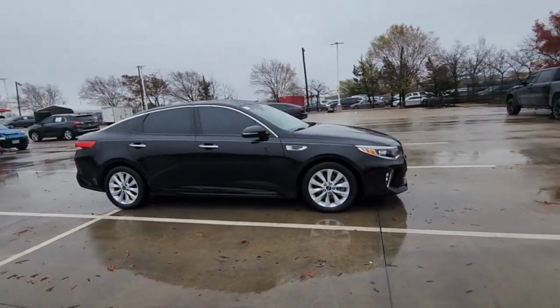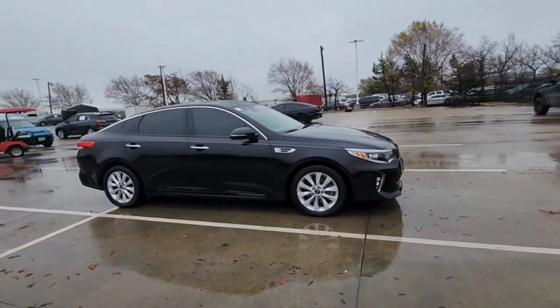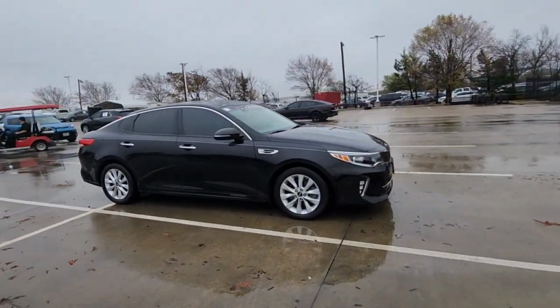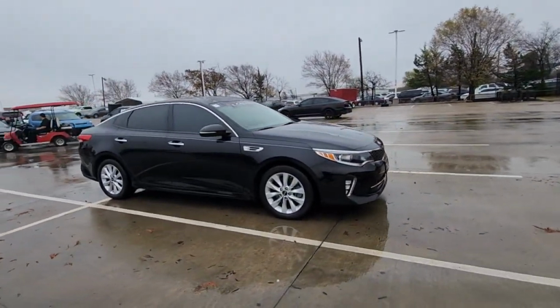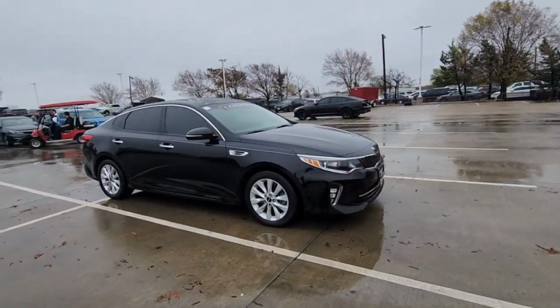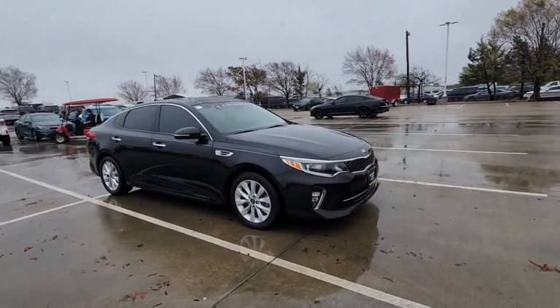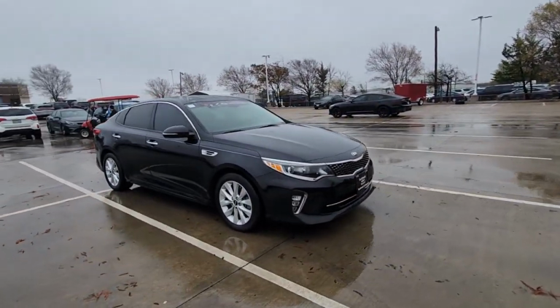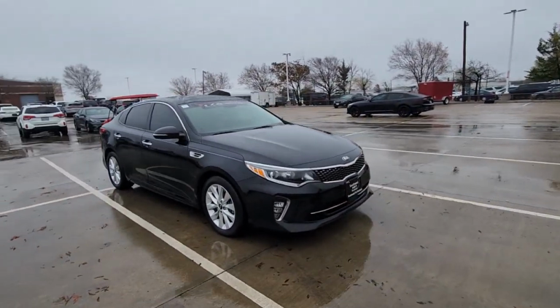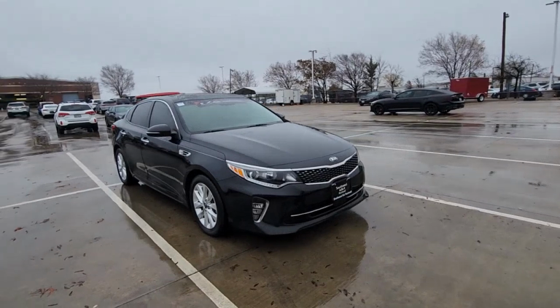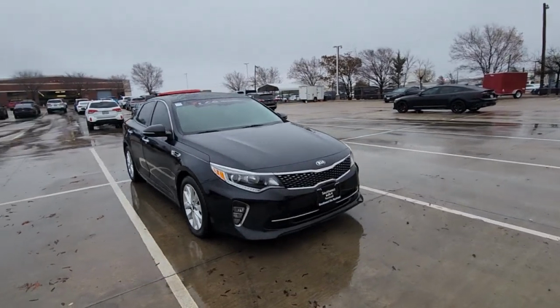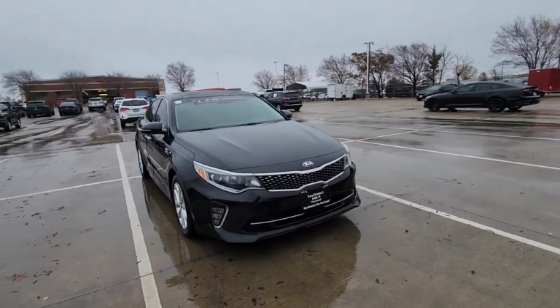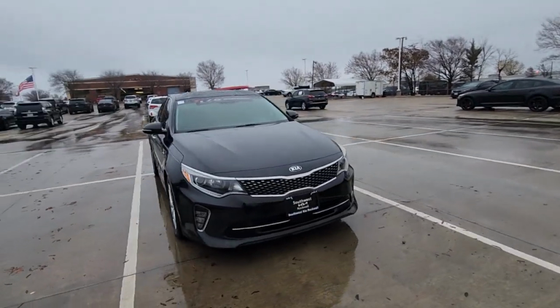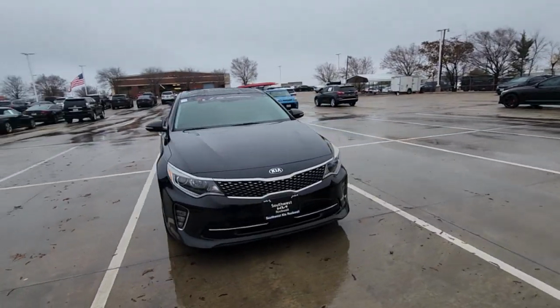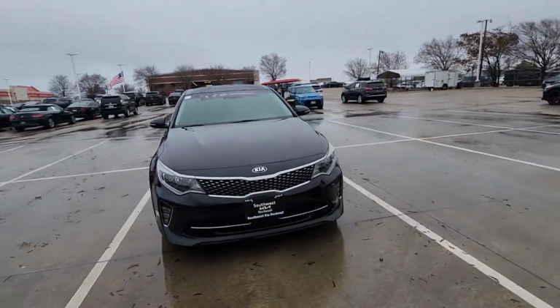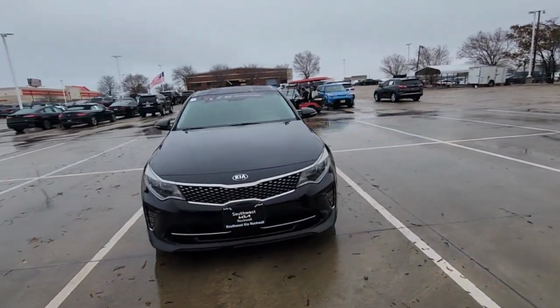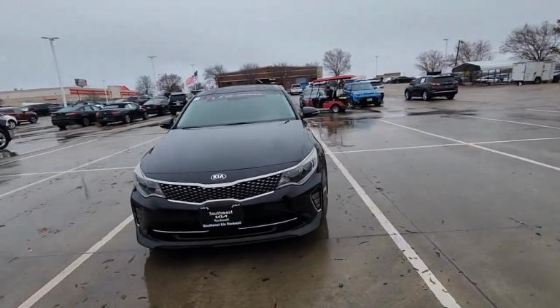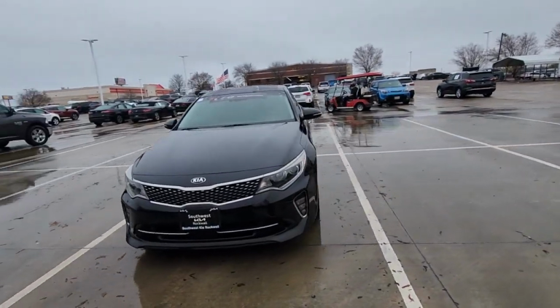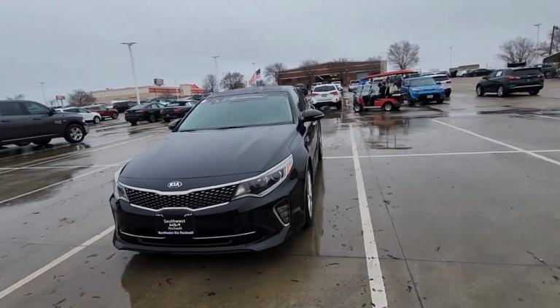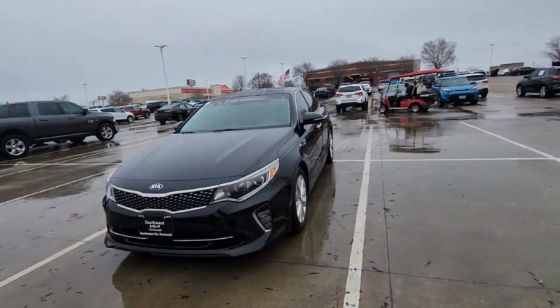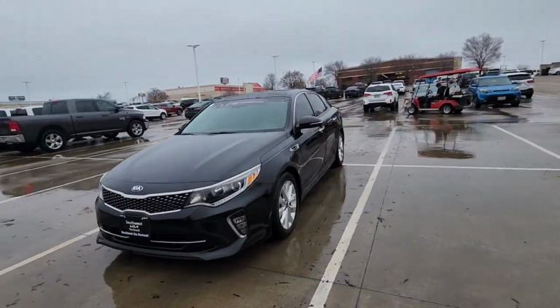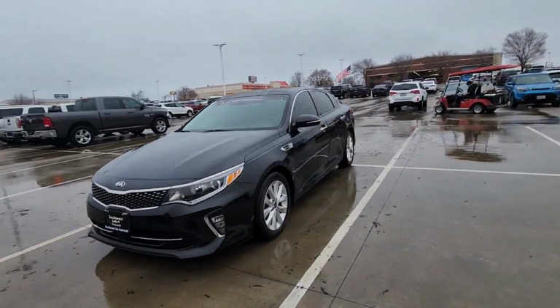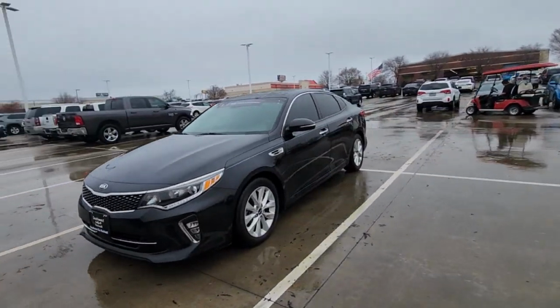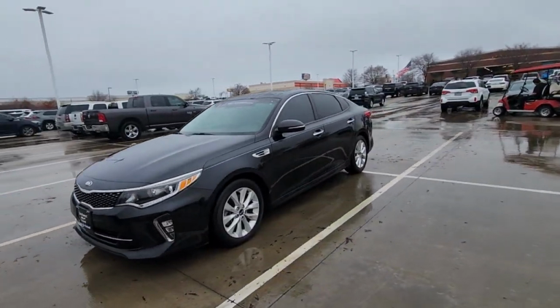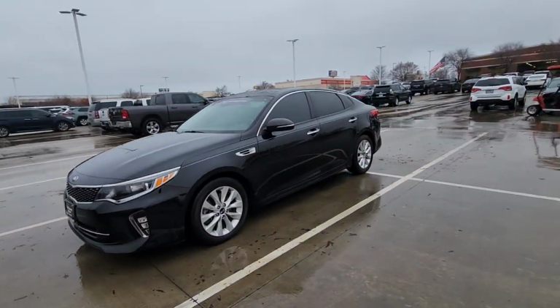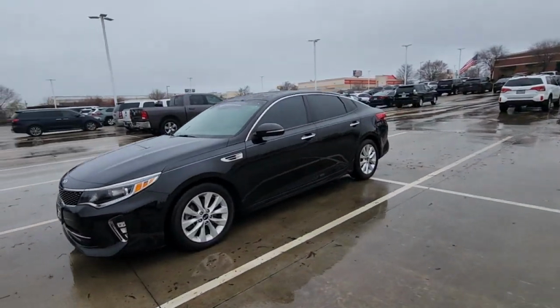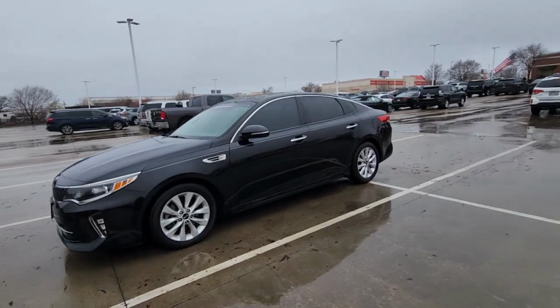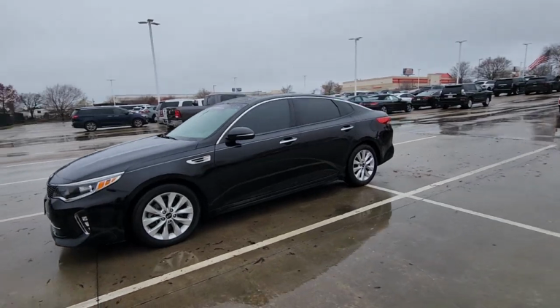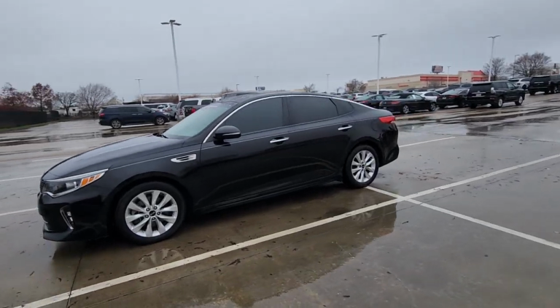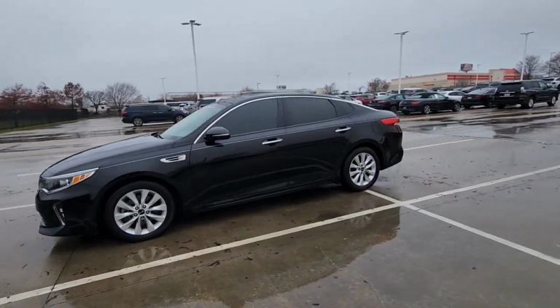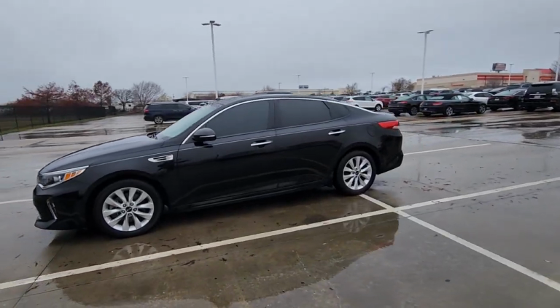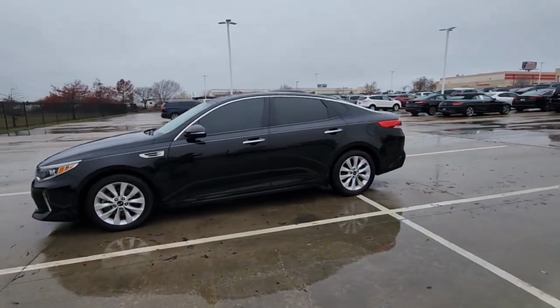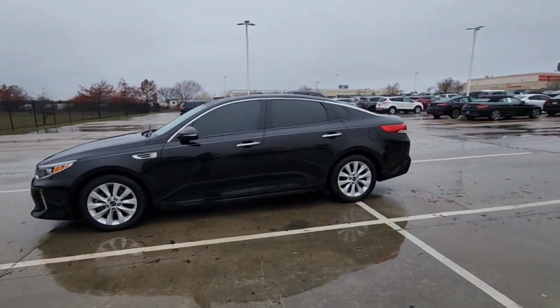This family-friendly mid-sized sedan creates a serenely spacious environment while giving you all the advantages of driver assist tech, infotainment, and modern connectivity.